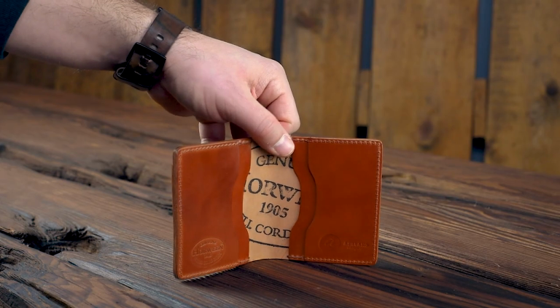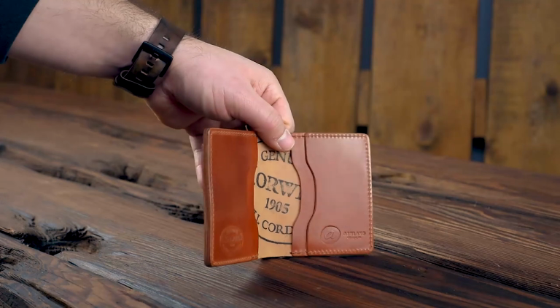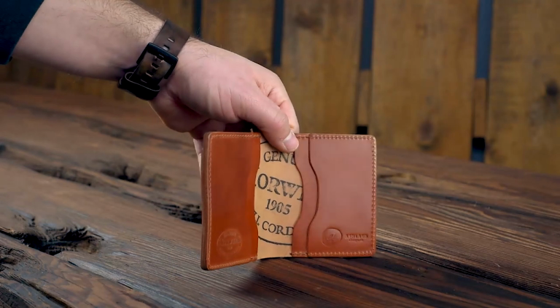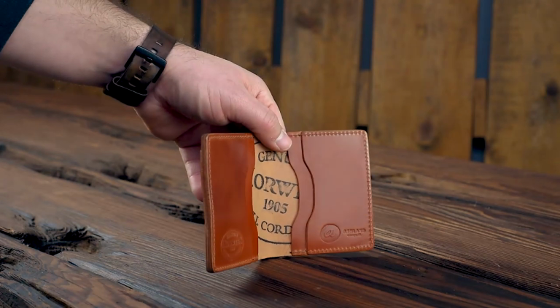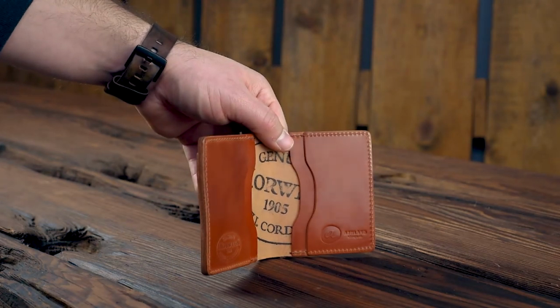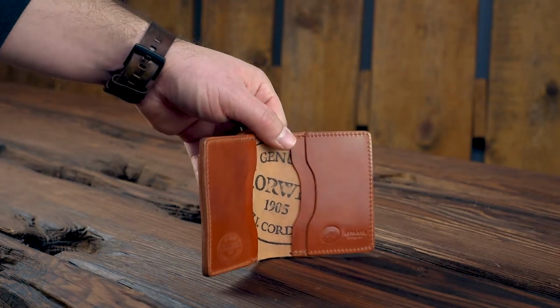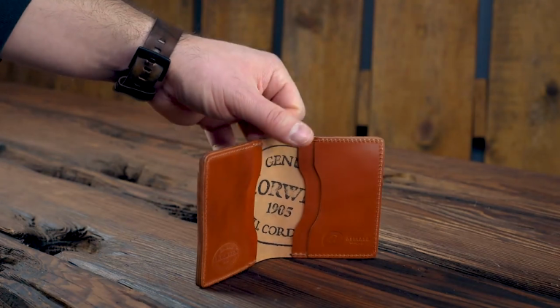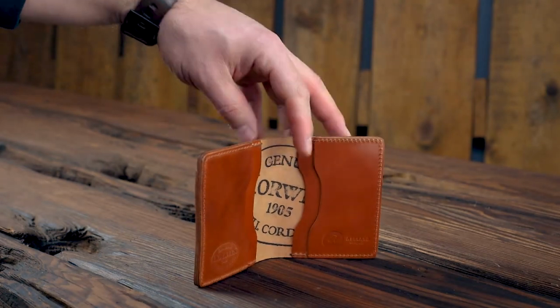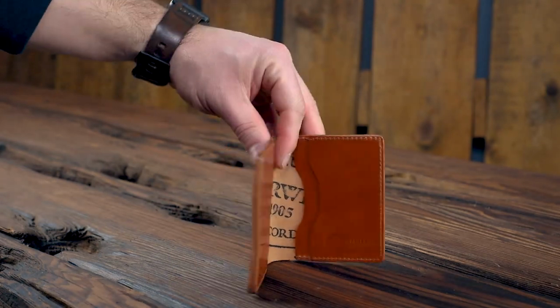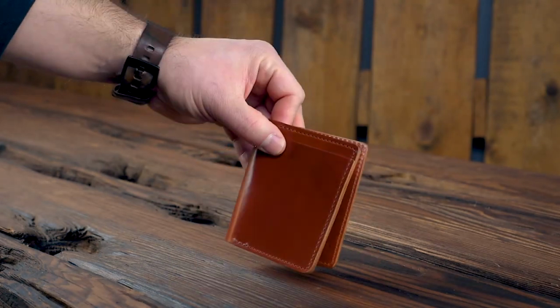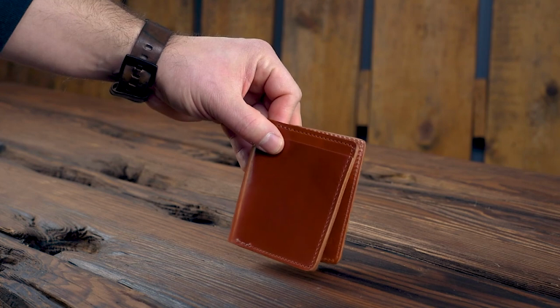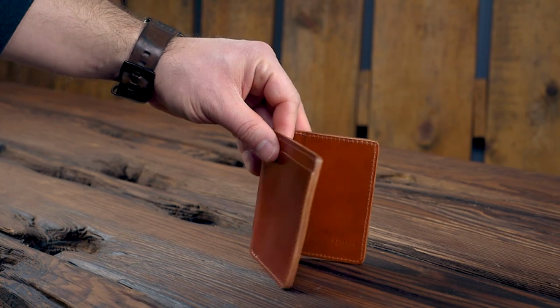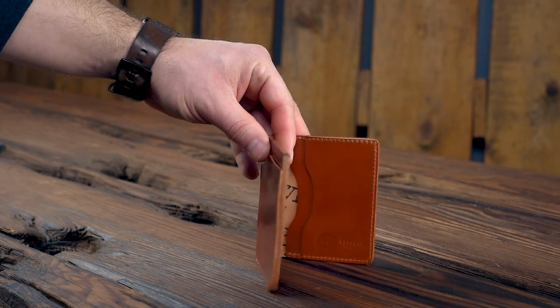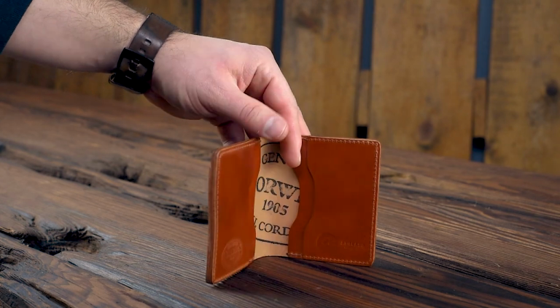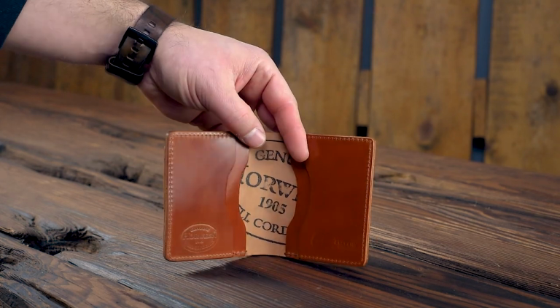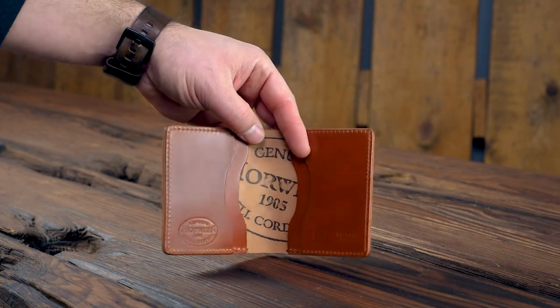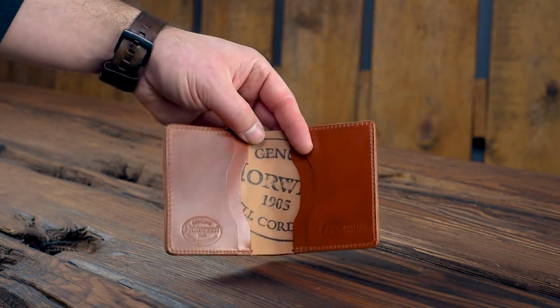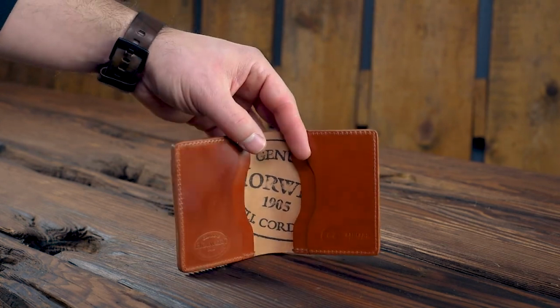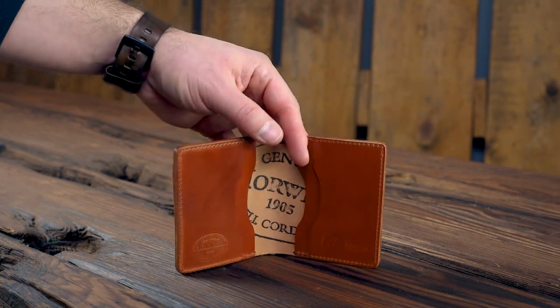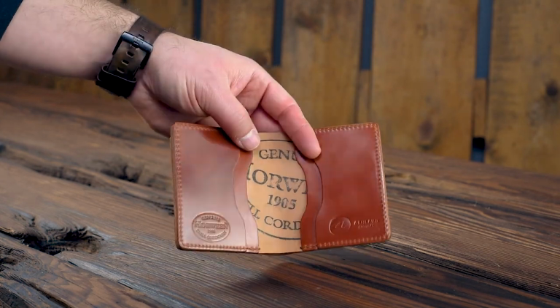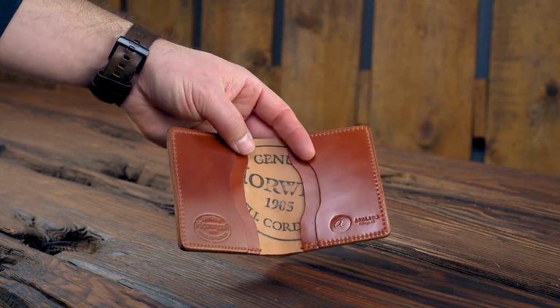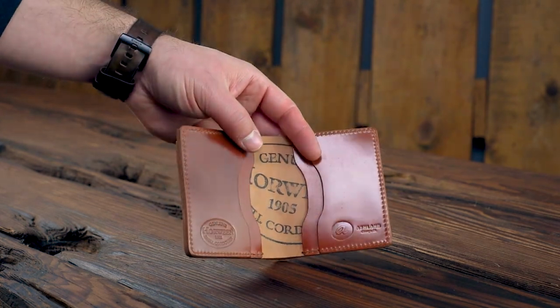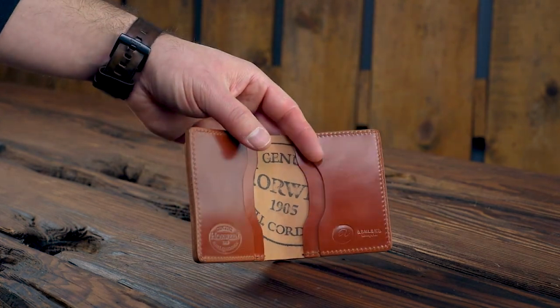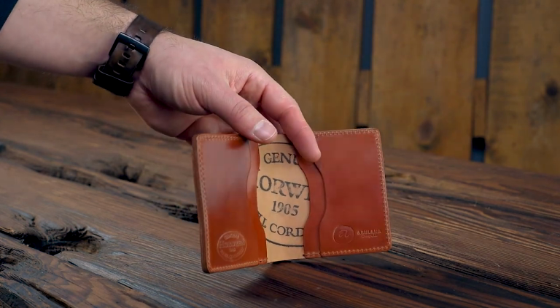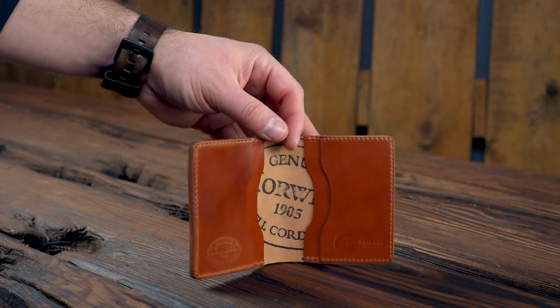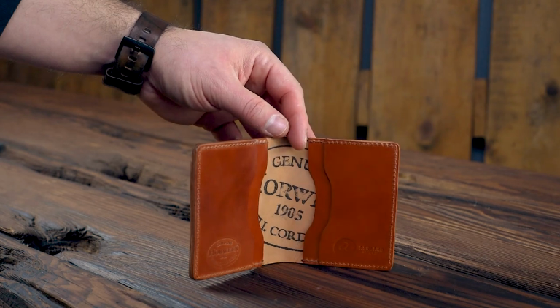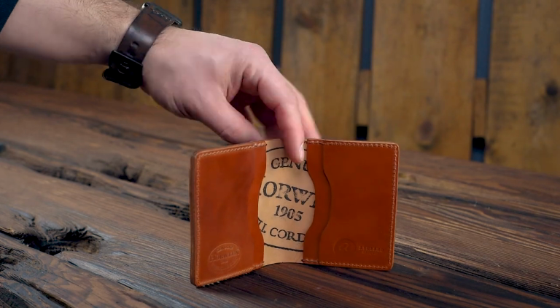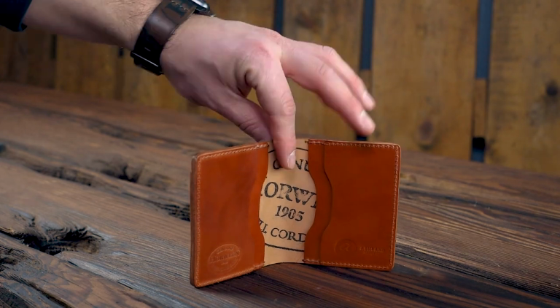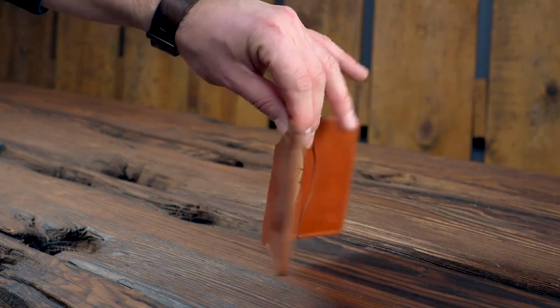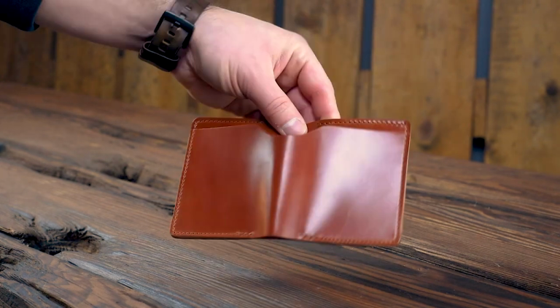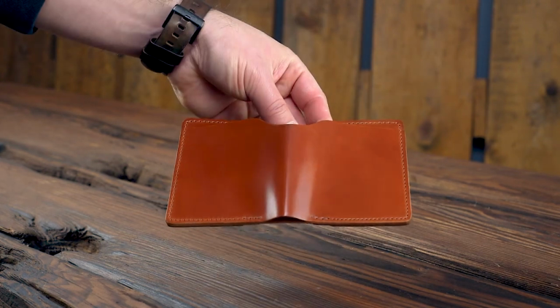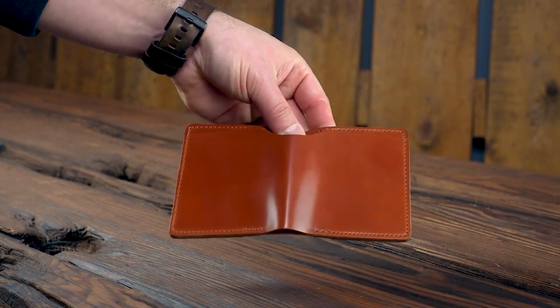Hi, everyone. It's Phil from Ashland Leather. If you've ordered something off of our website within the last couple of days or over the weekend, you're probably going to see it in the video today. And I can't wait for you to have these. So thank you guys so much for supporting us.